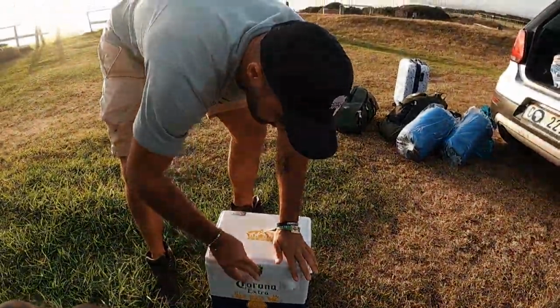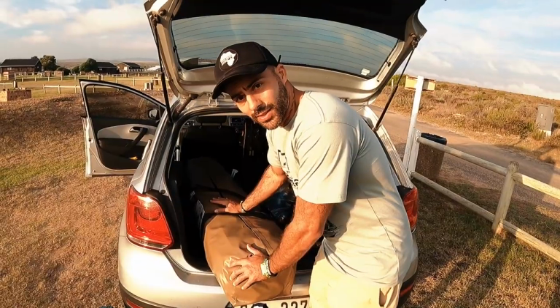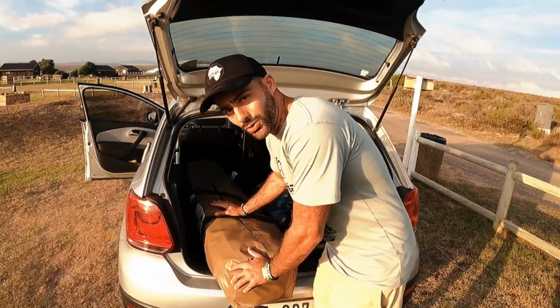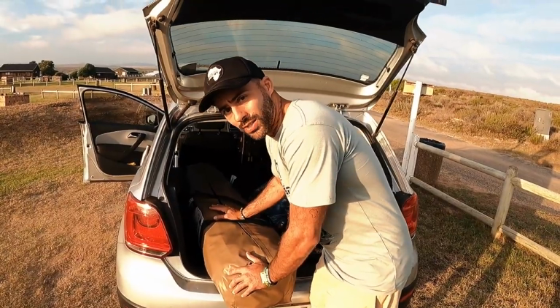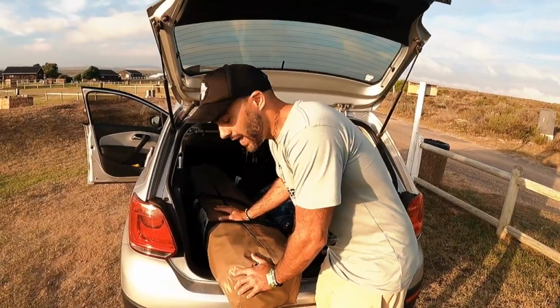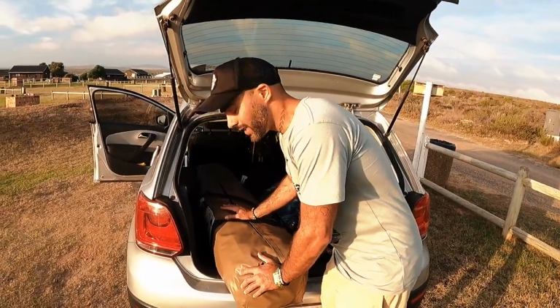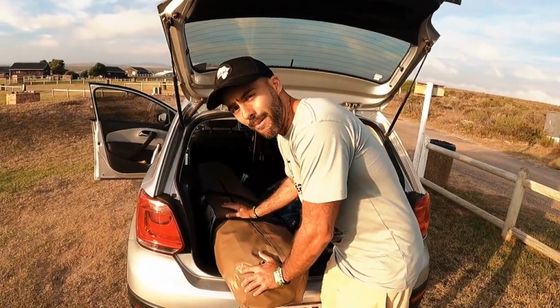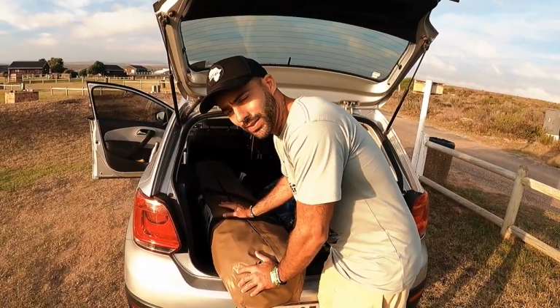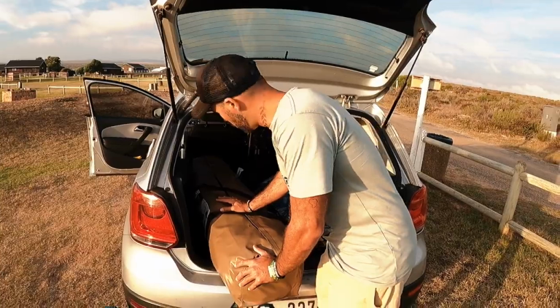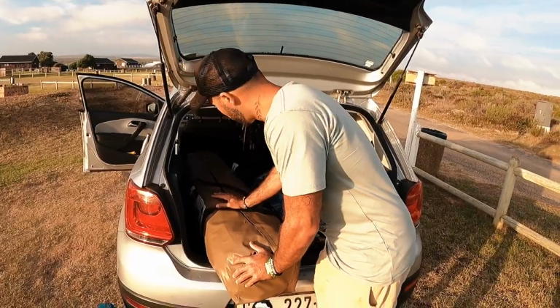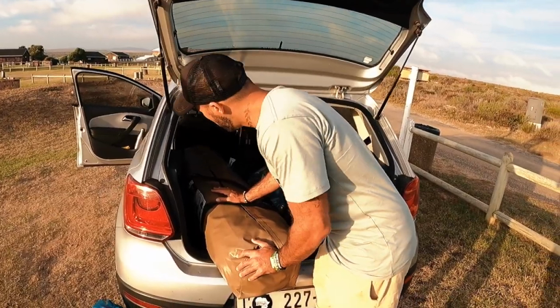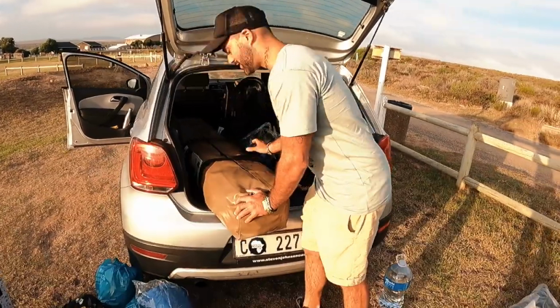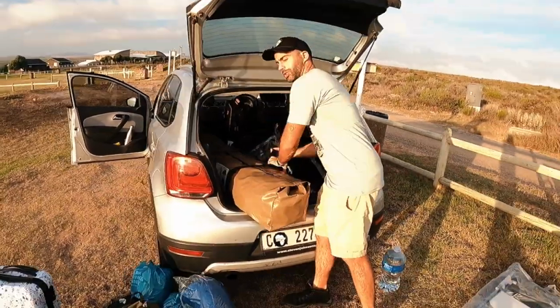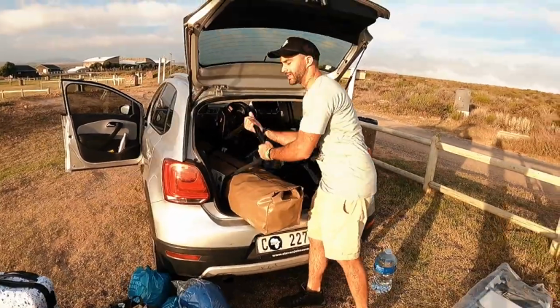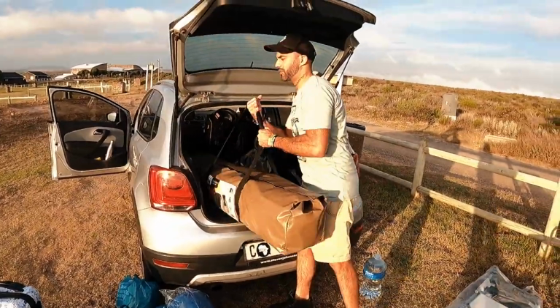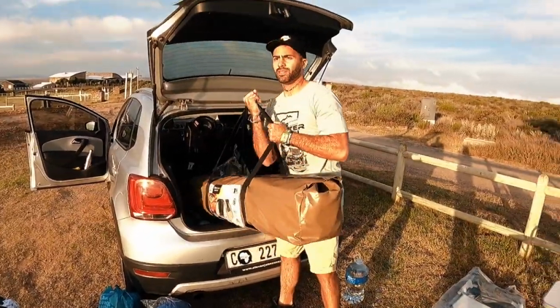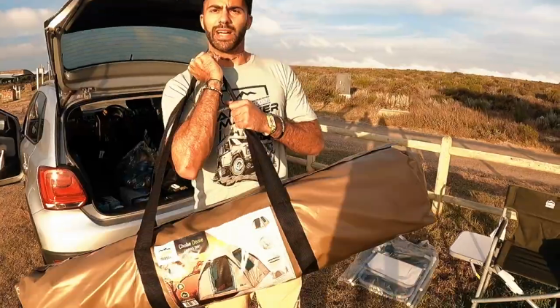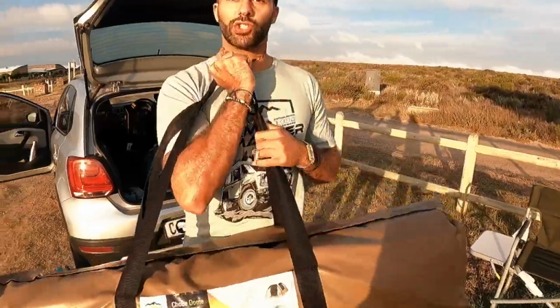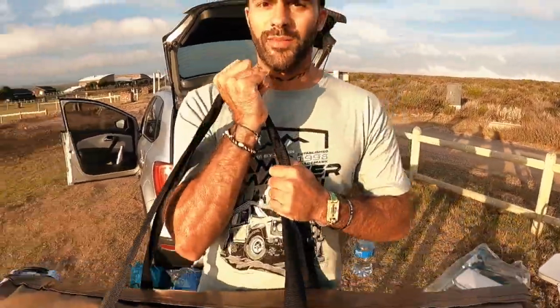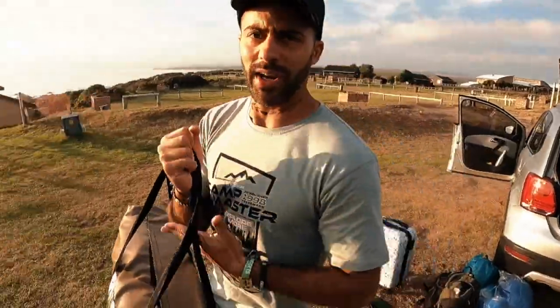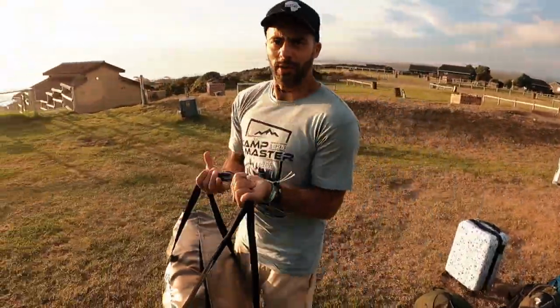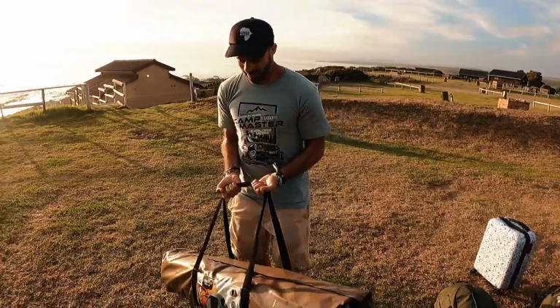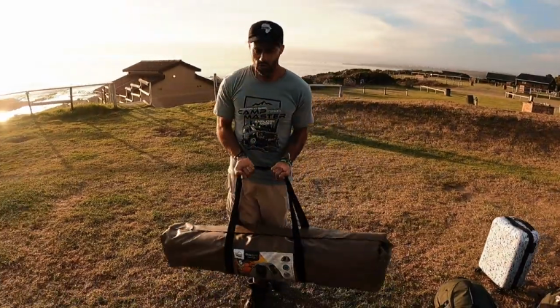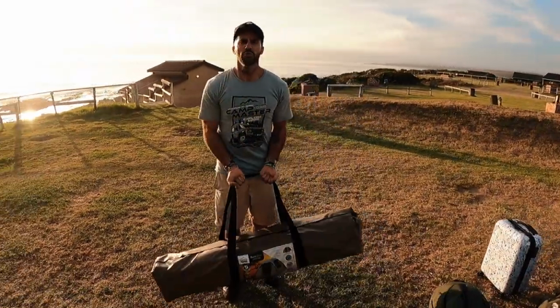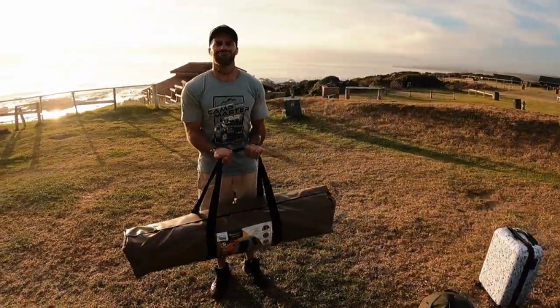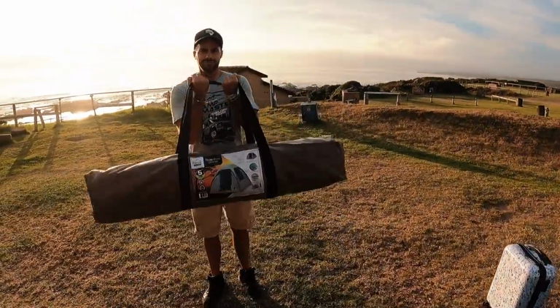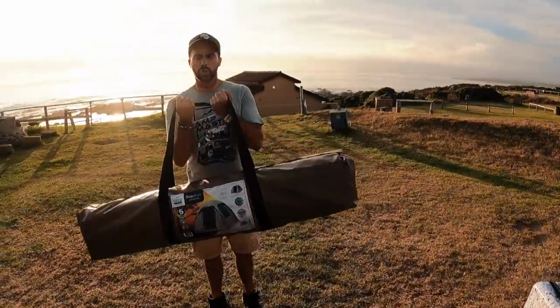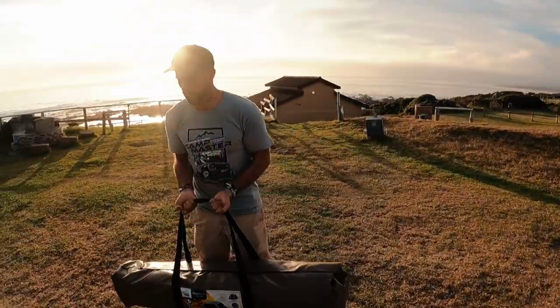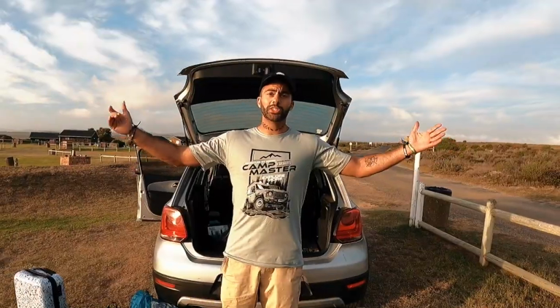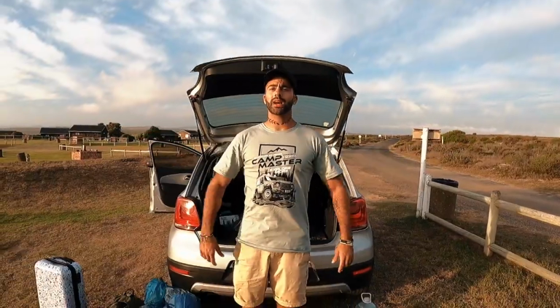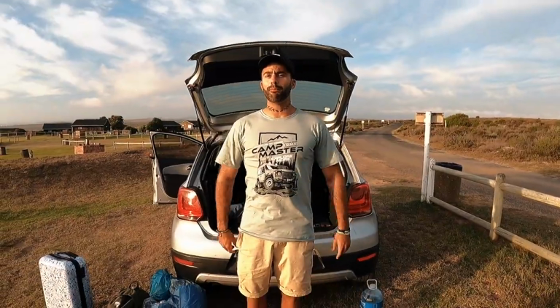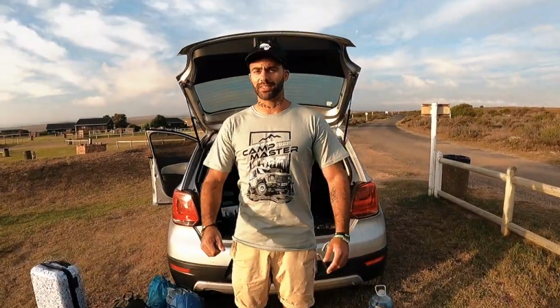This is the Rolls Royce of tents — the Campmaster Choby Dome canvas tent. About 26 kilograms. Keeps me nice and strong. It's what I've been training for my whole life.